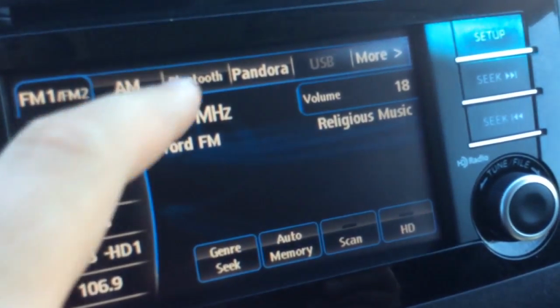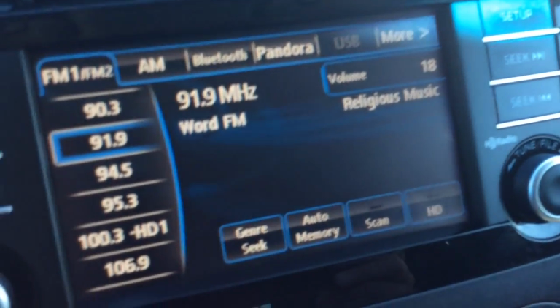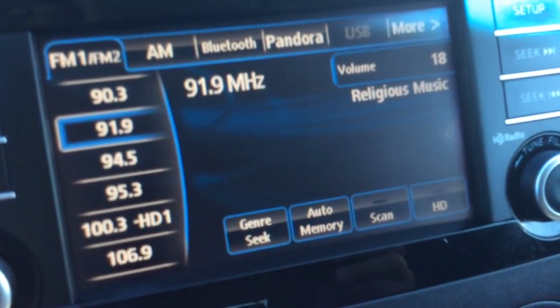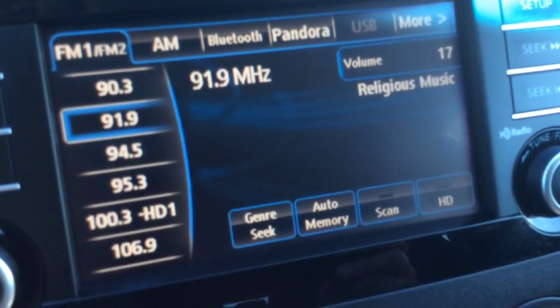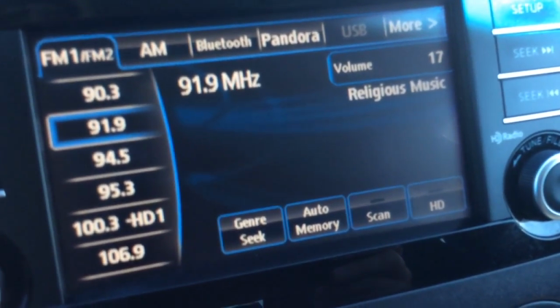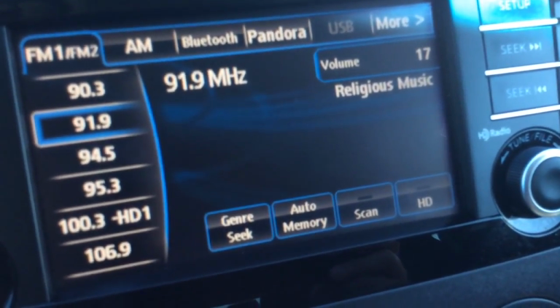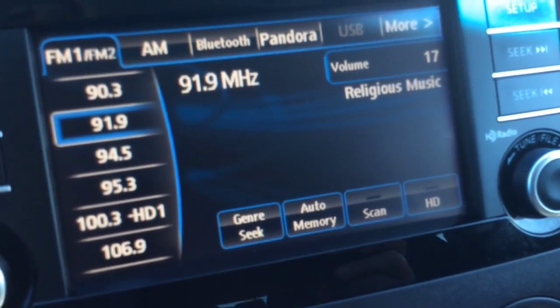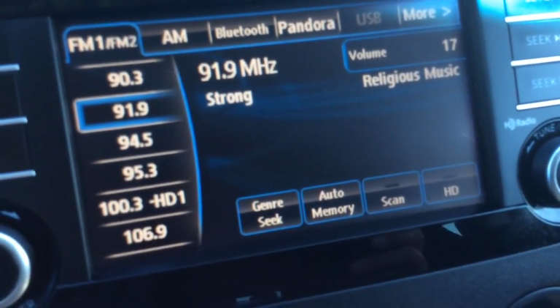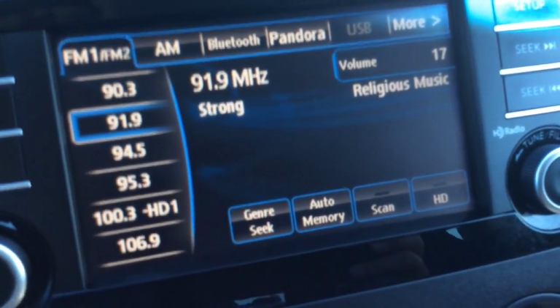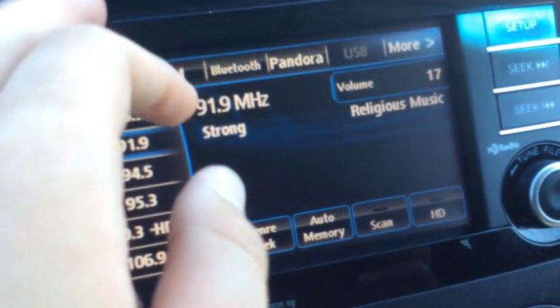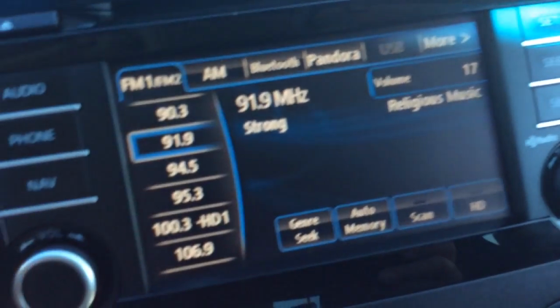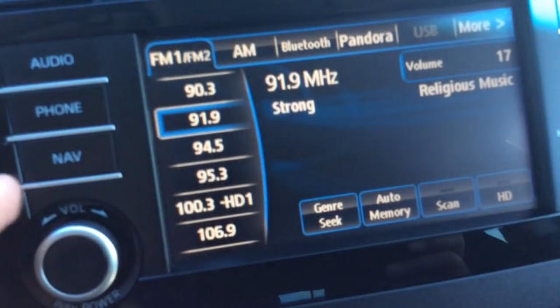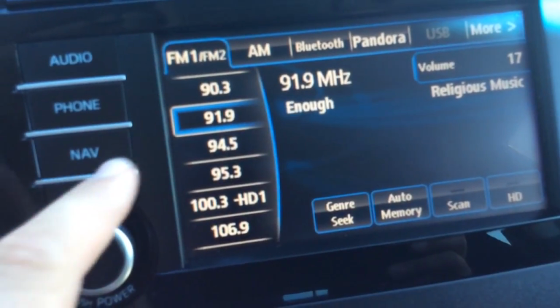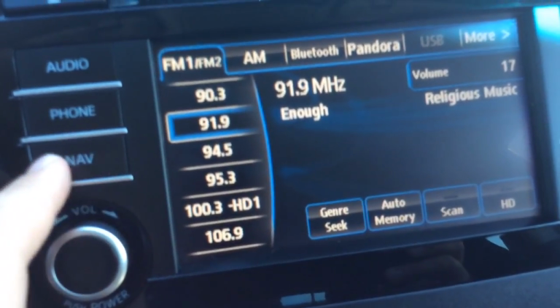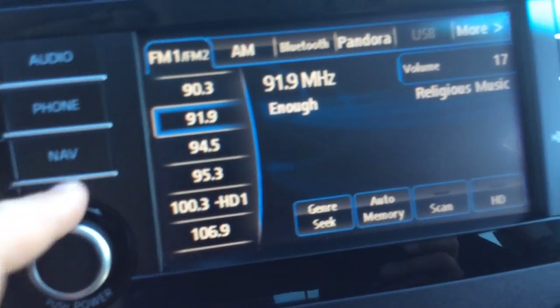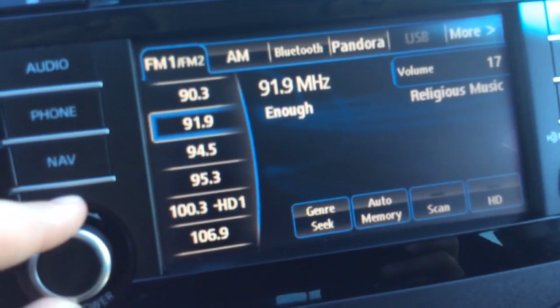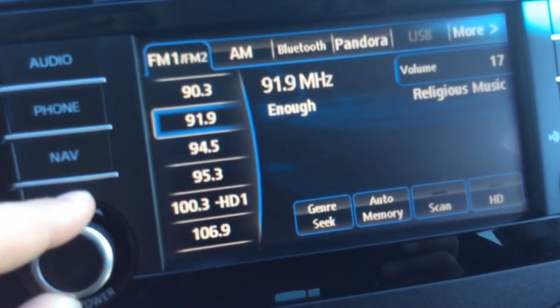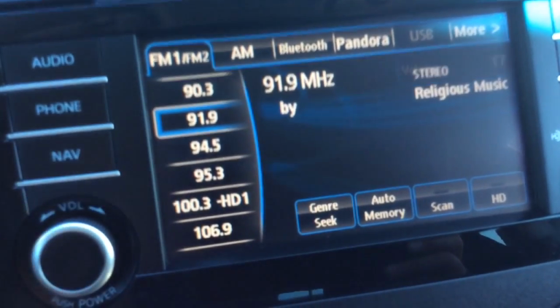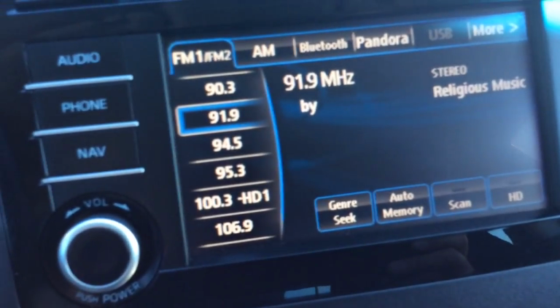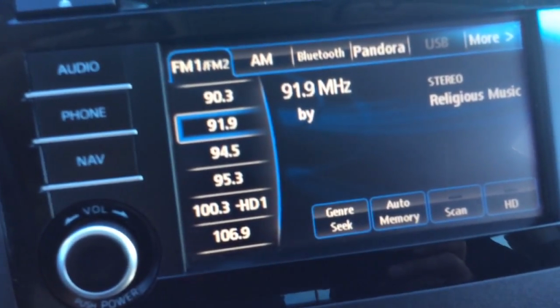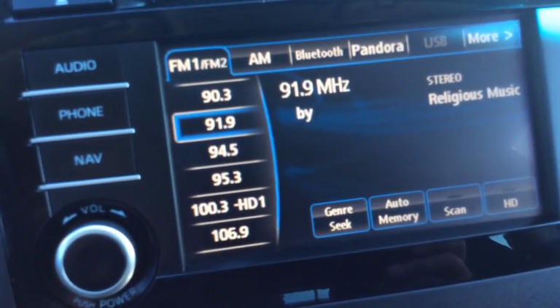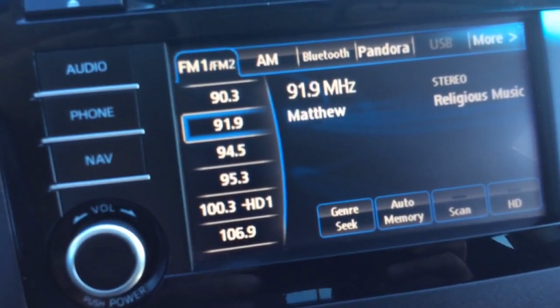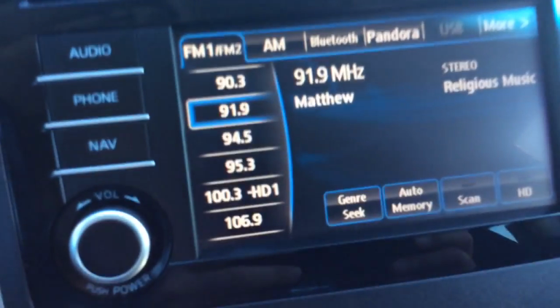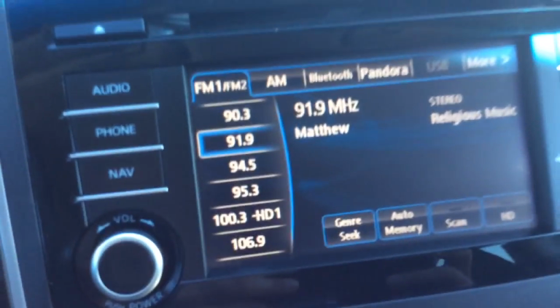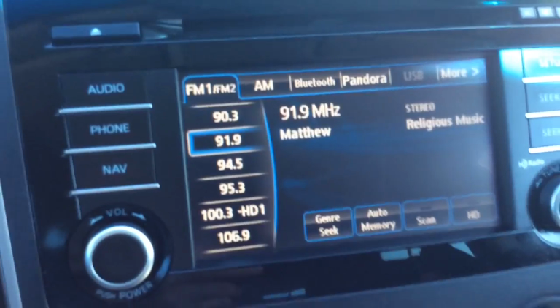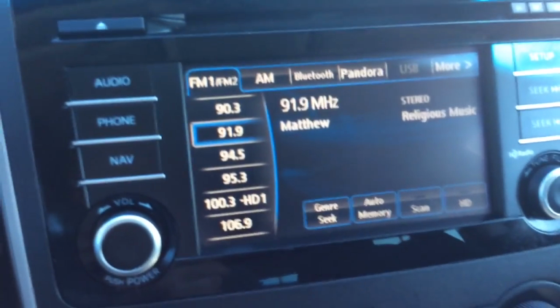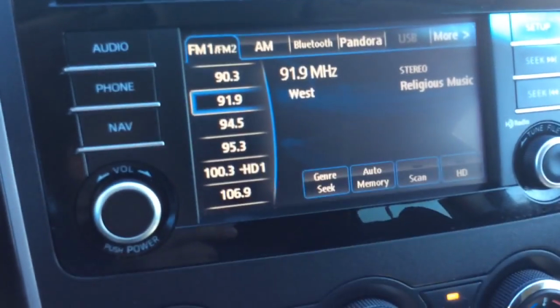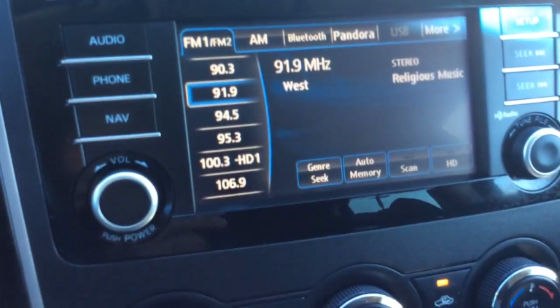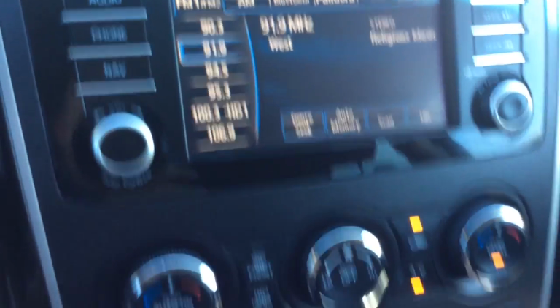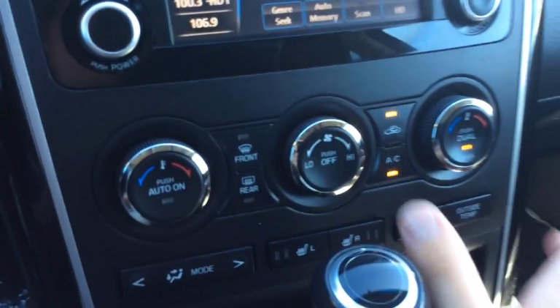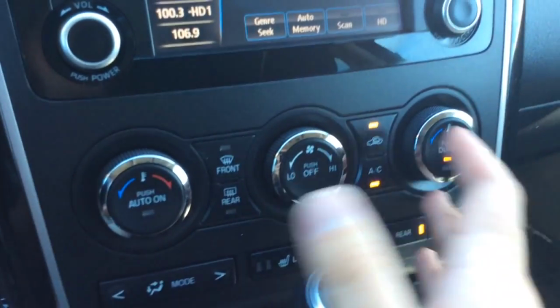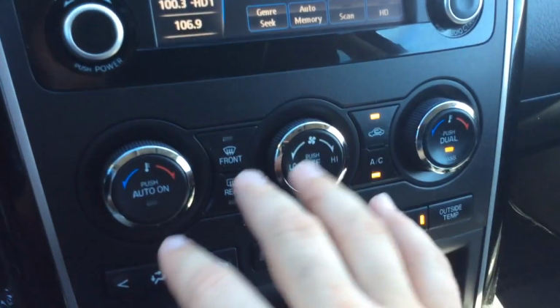It has Bluetooth, Pandora radio once you have Bluetooth set up, AM FM radio and a CD player as well. There's a nav button — with Mazda it's kind of nice, if you want nav you can actually have it added on, I think it's like five or six hundred dollars if you want to add it in there.